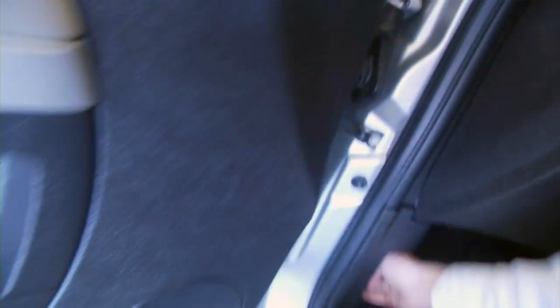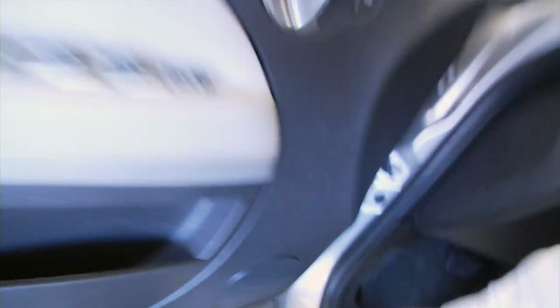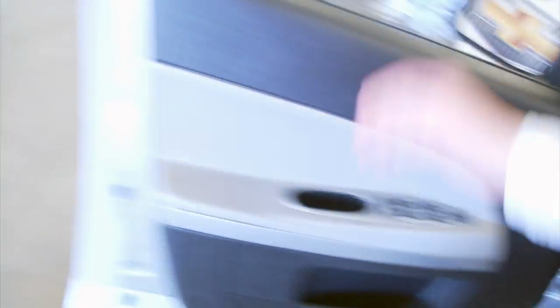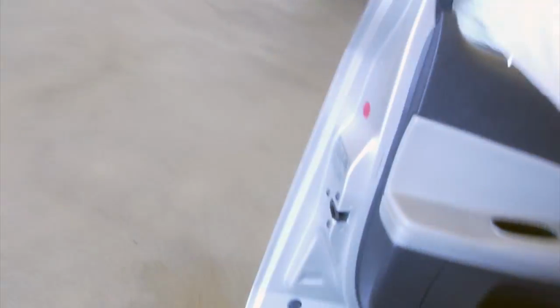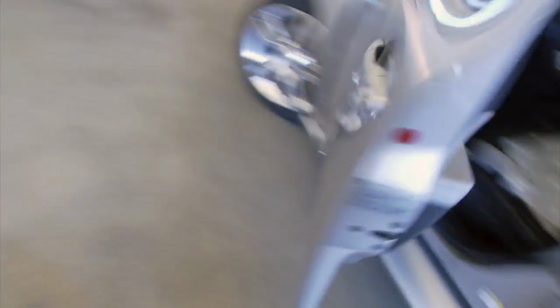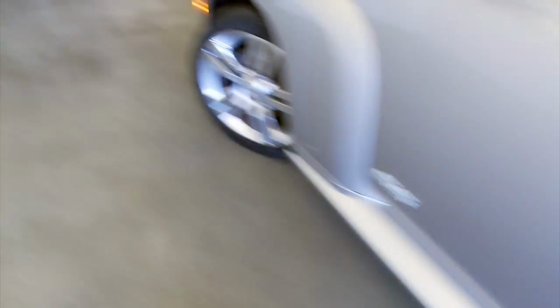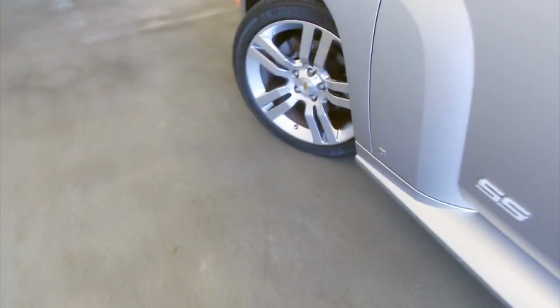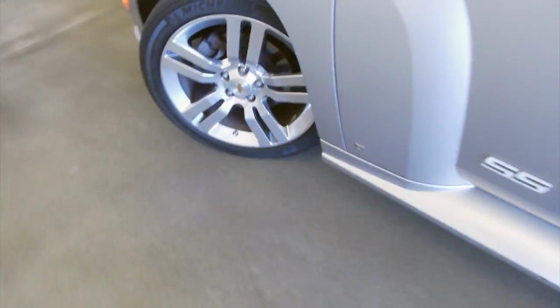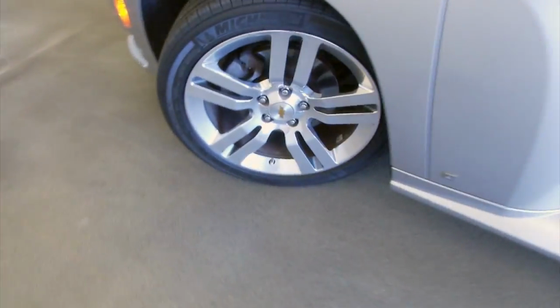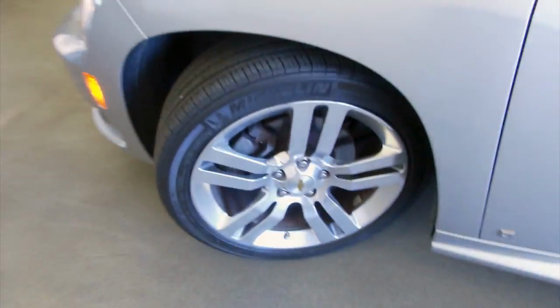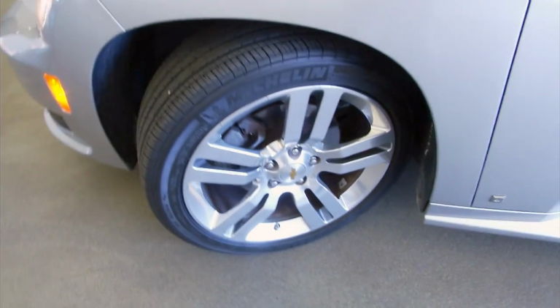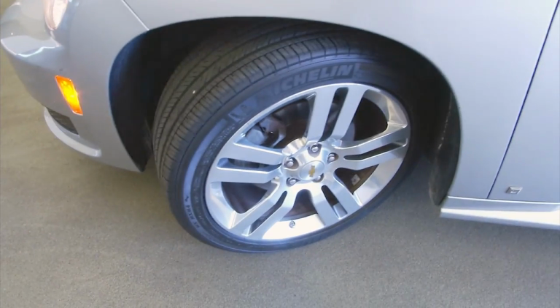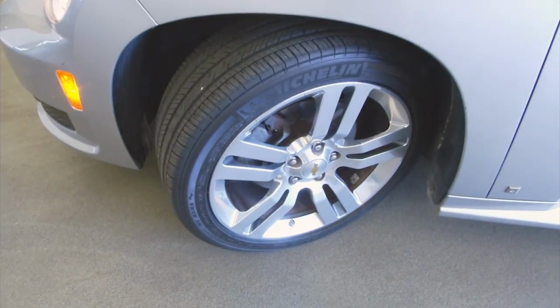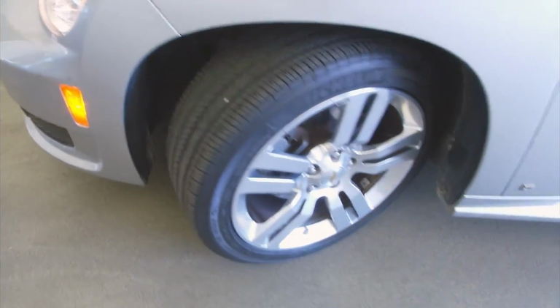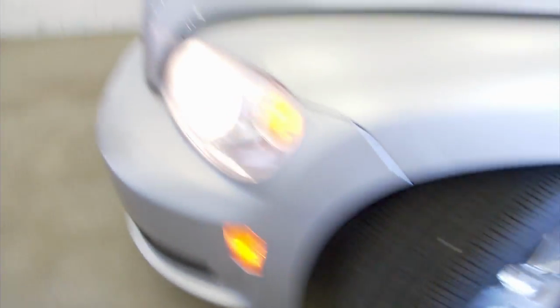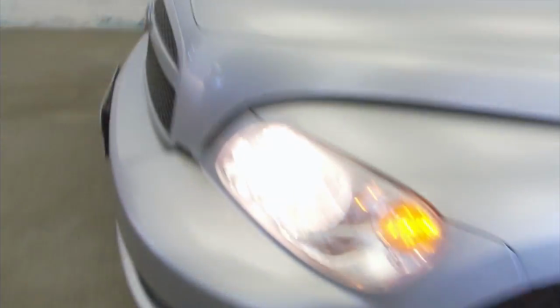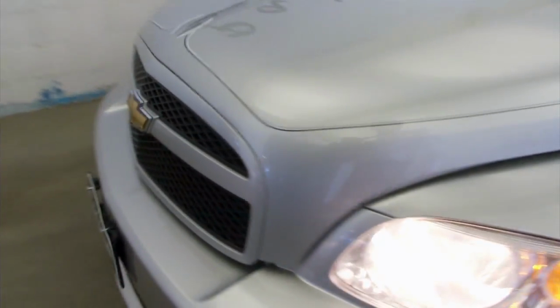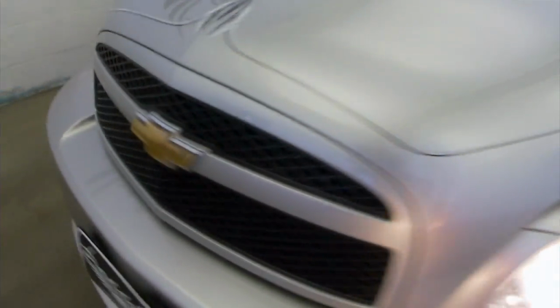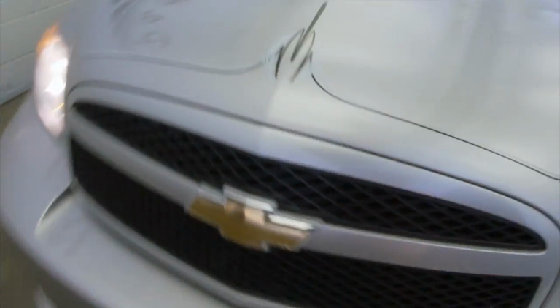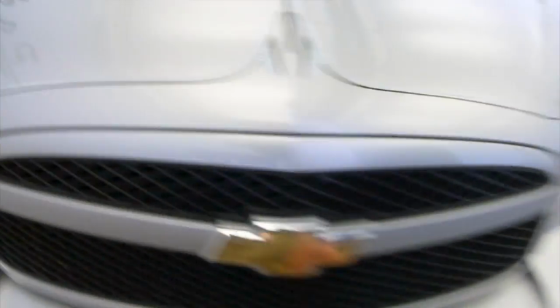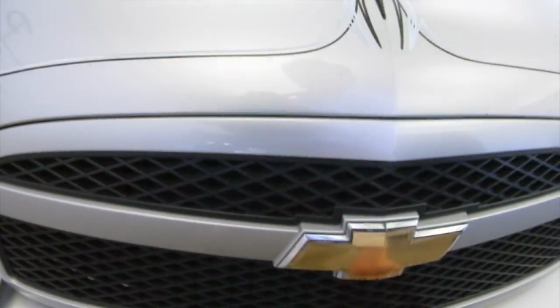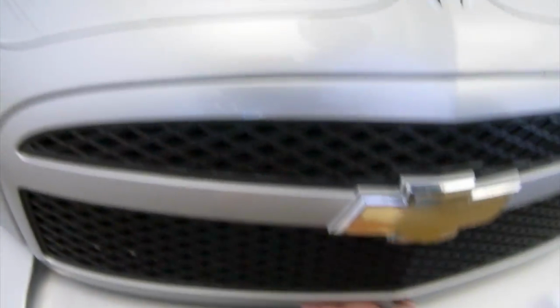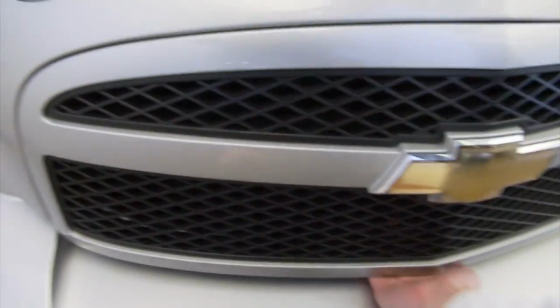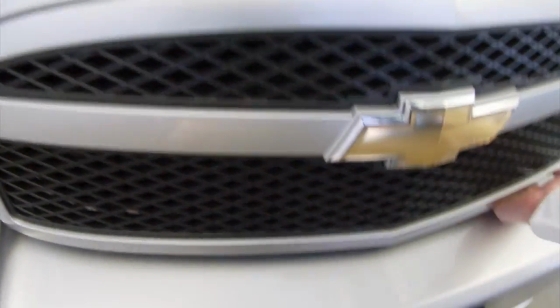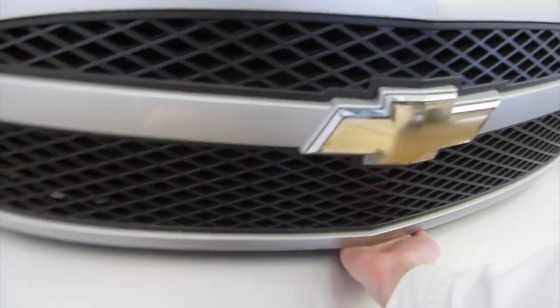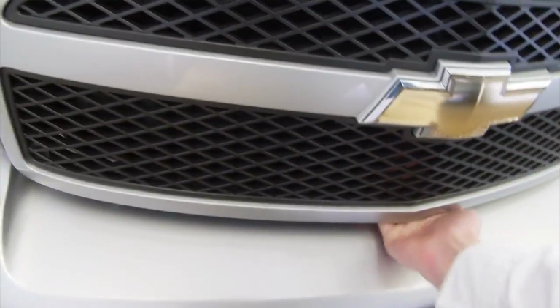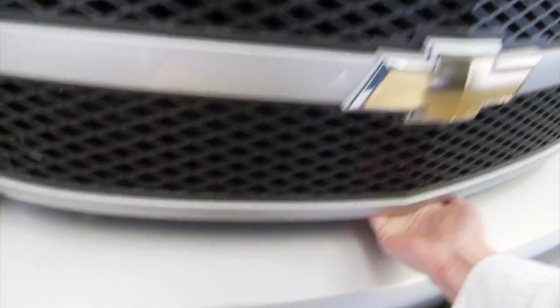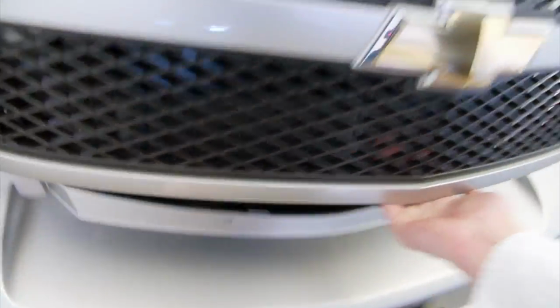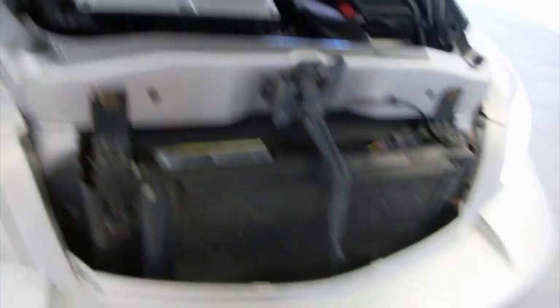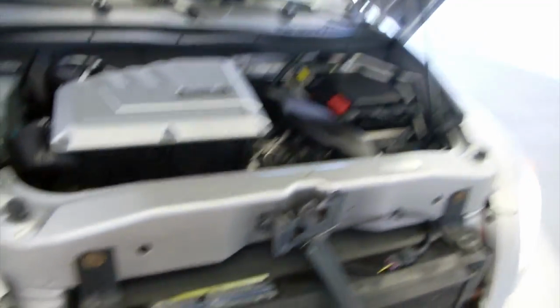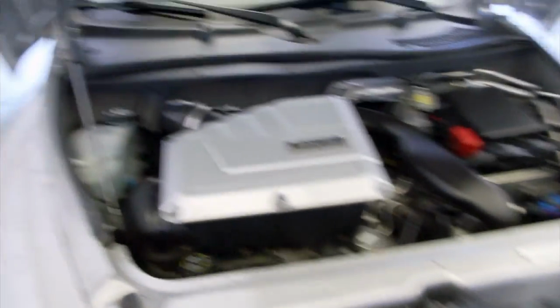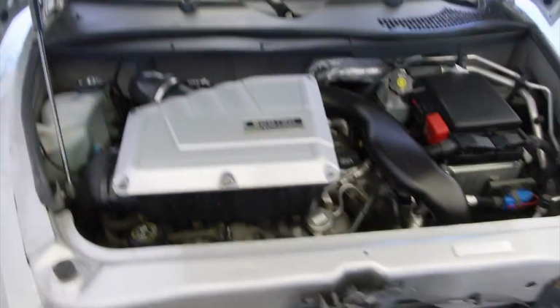It sounds real good. Making our way up front — aluminum alloy wheels. The exterior paint around the hood seems to be in good condition.